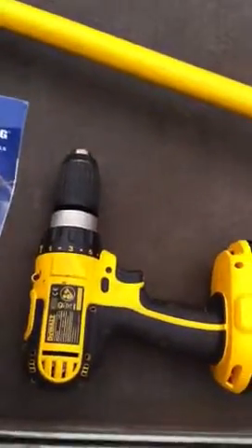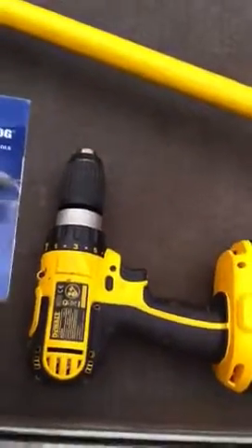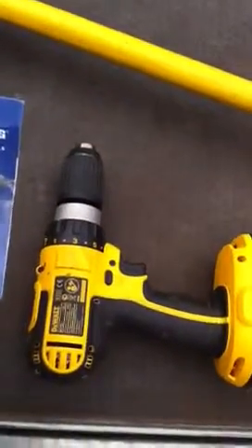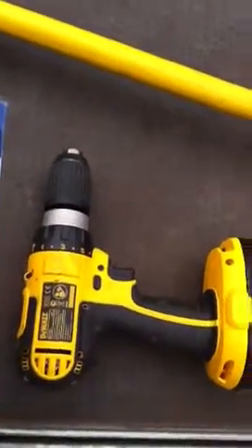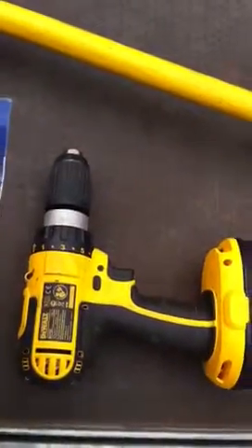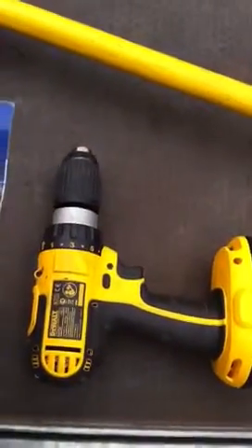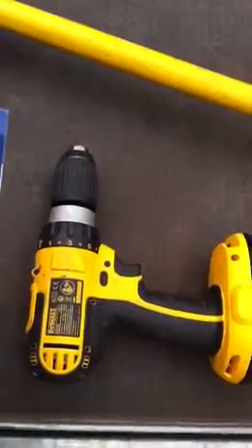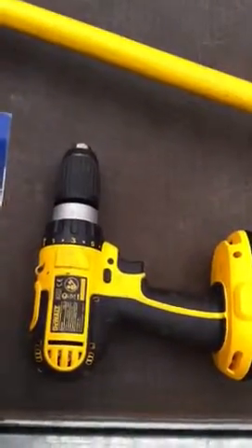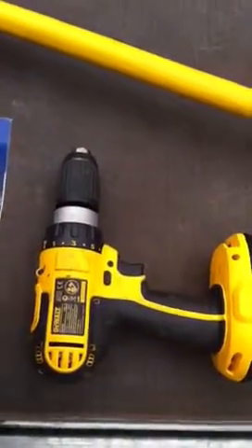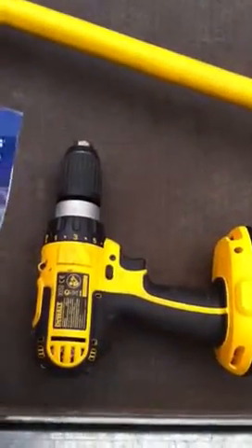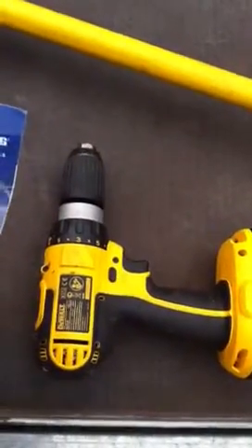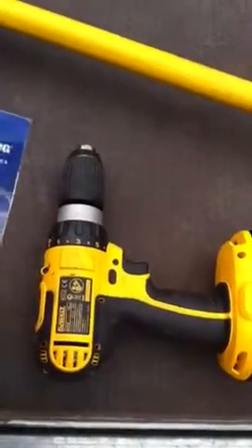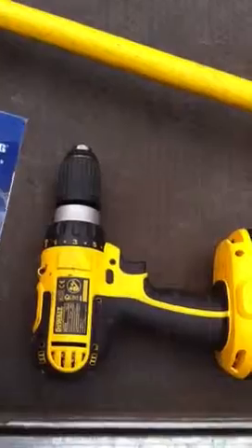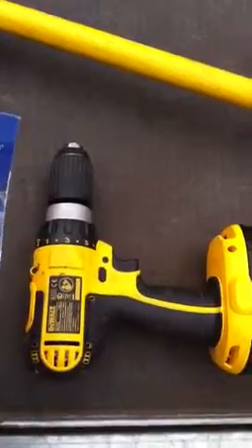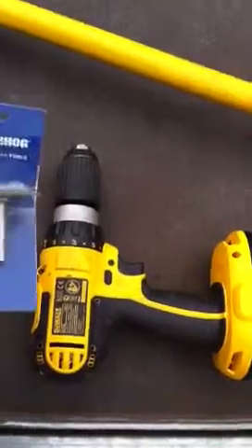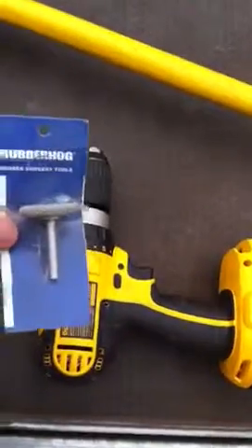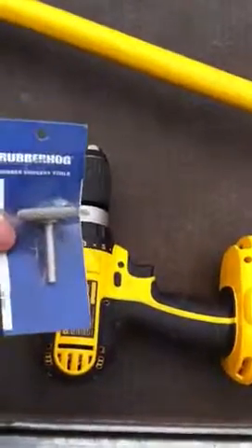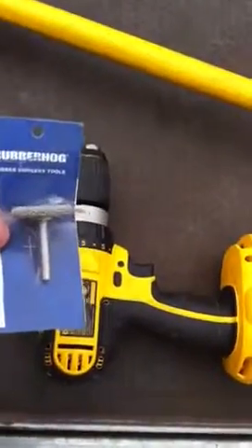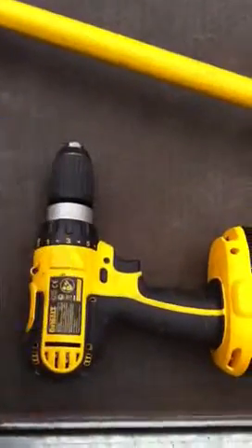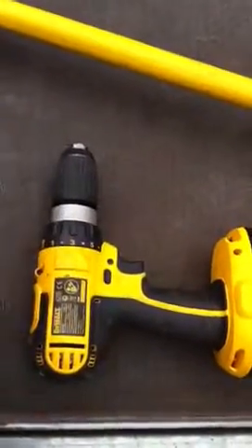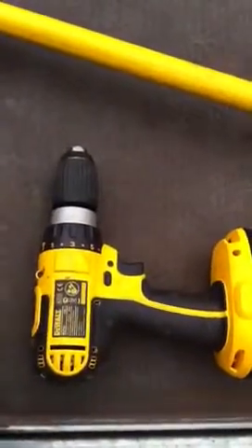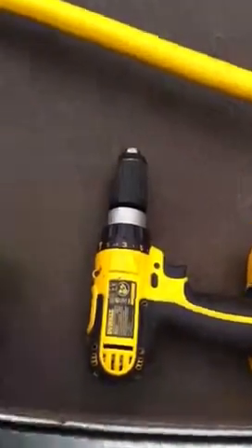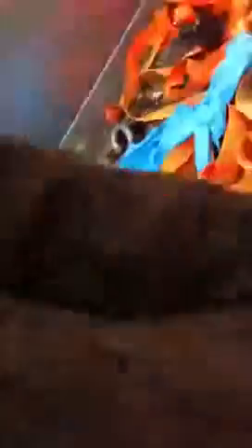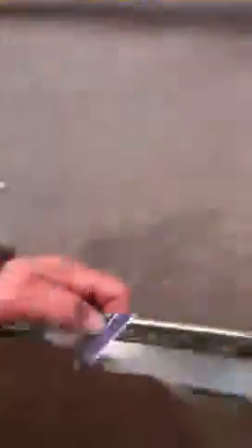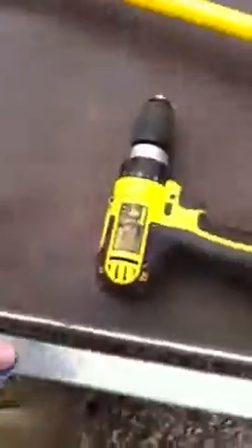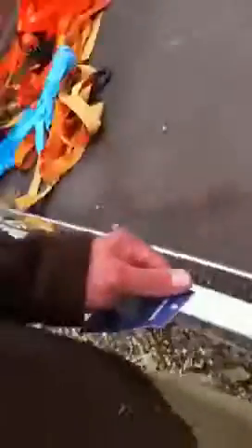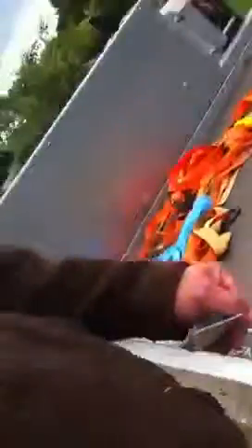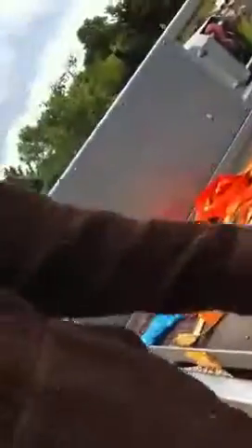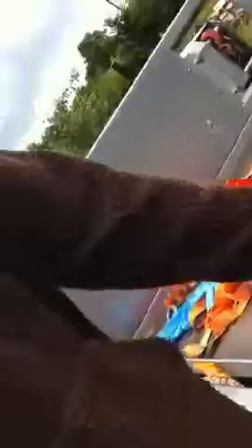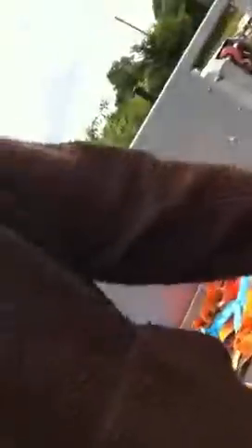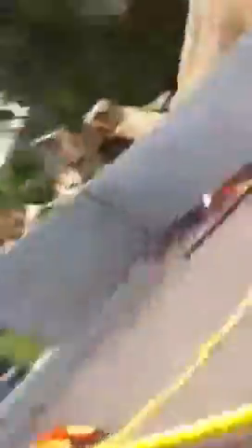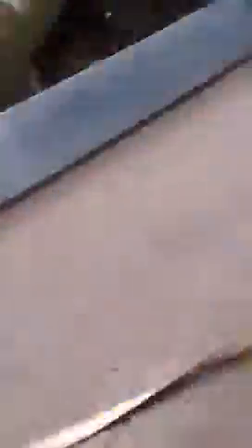I'm going to try and use a tool that you'd have readily available at home, like a cordless drill. We're going to see how that works. Over to you, Brad. Okay.